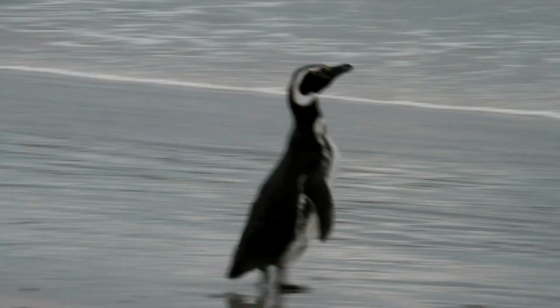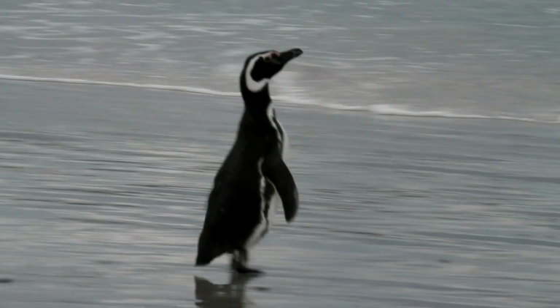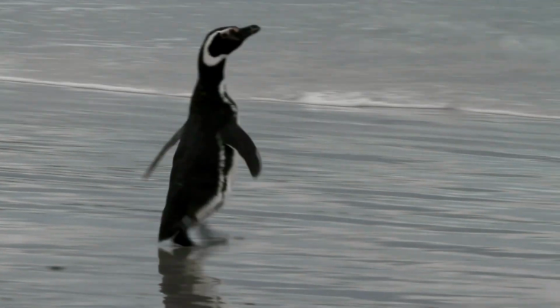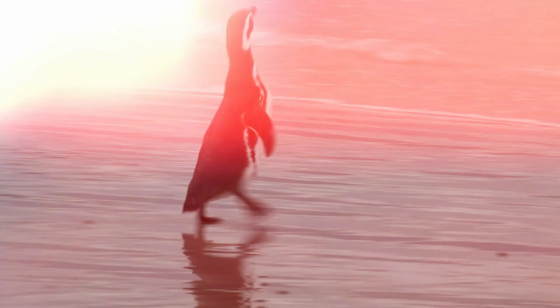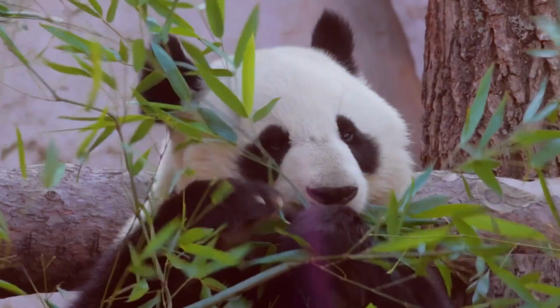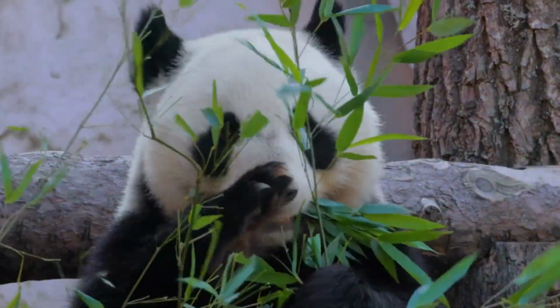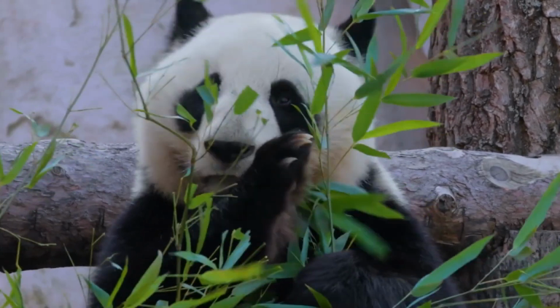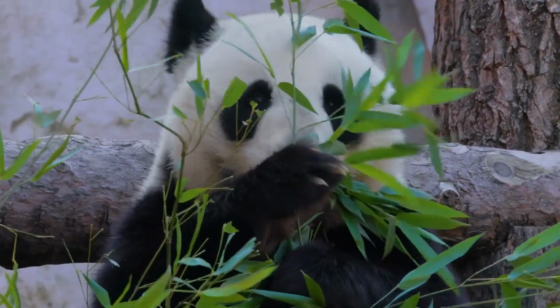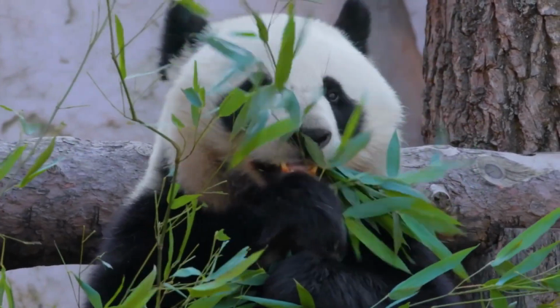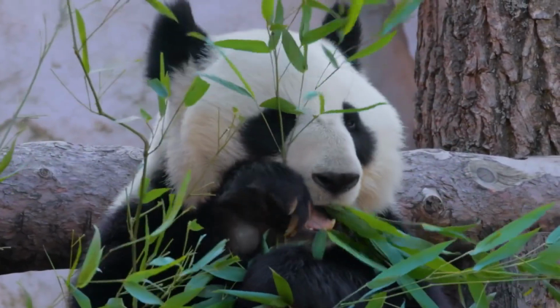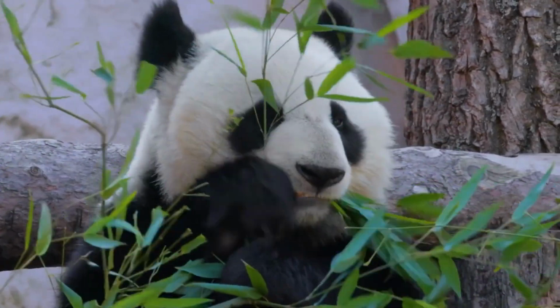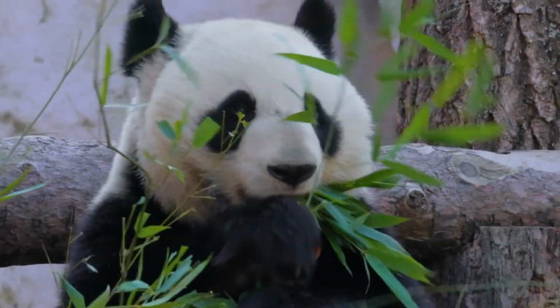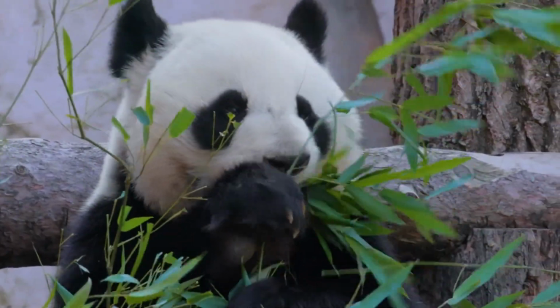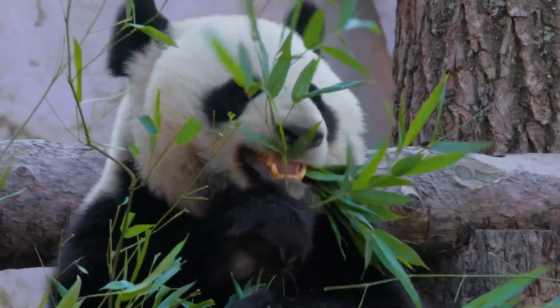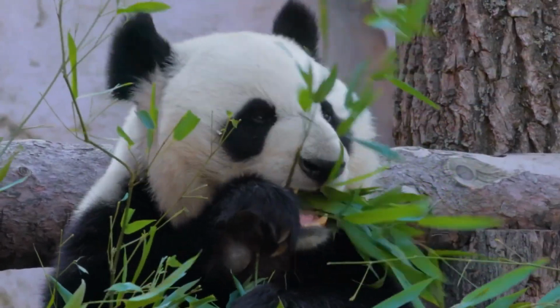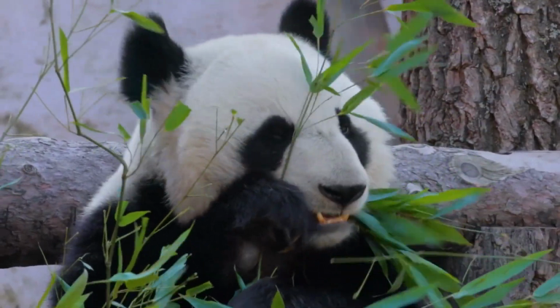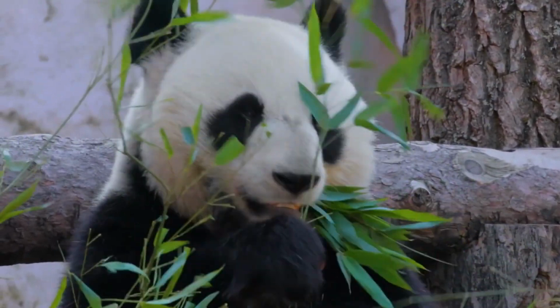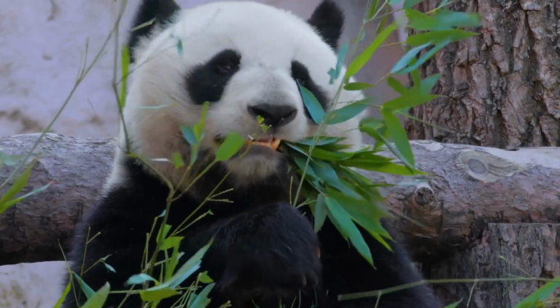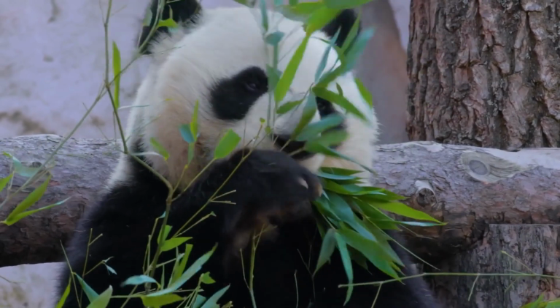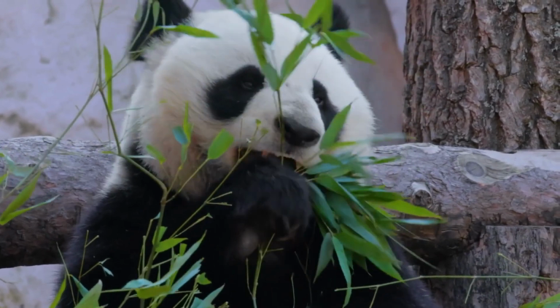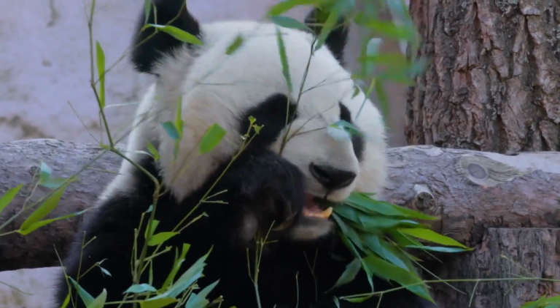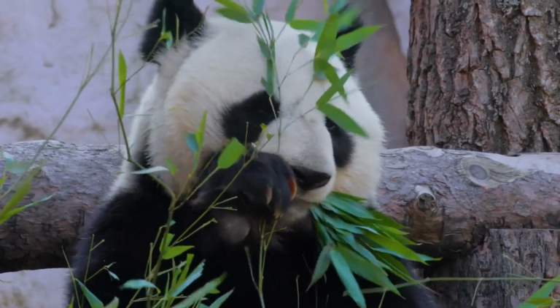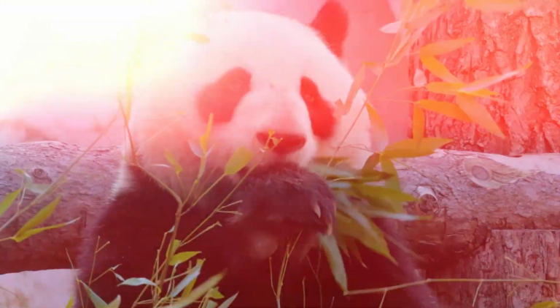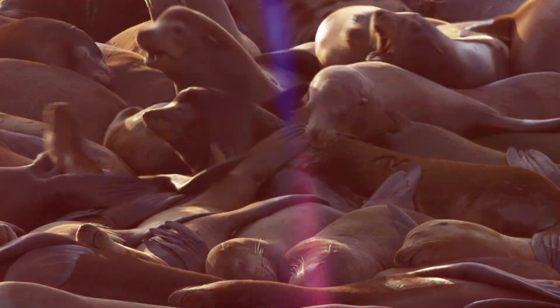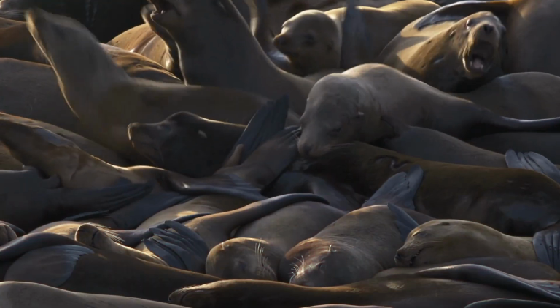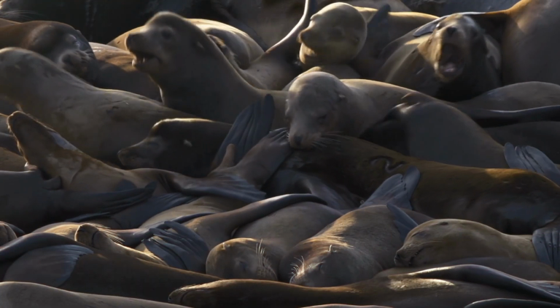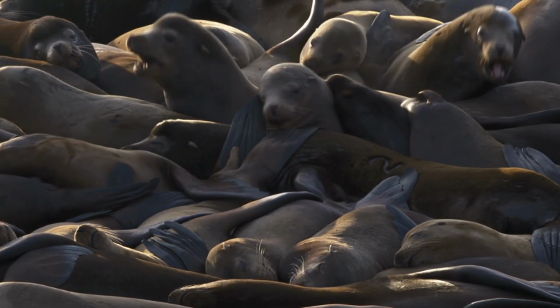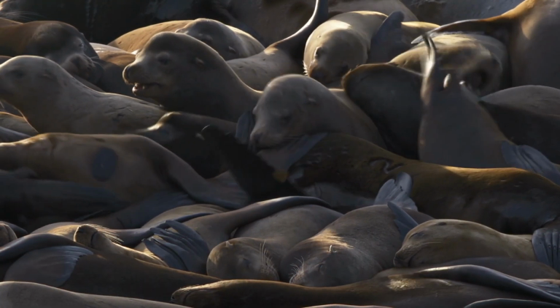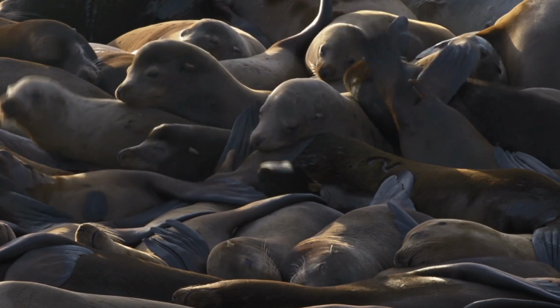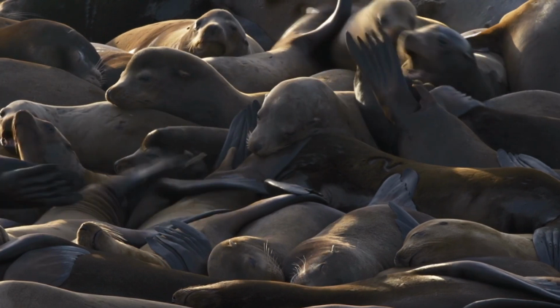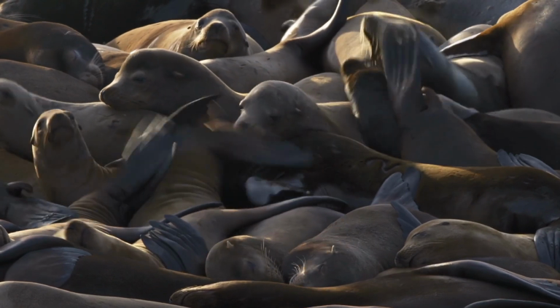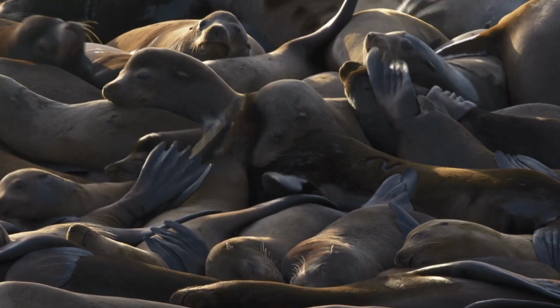And that's it for today's video on endangered species and what we can do to save them. Remember, every action we take, no matter how small, can make a difference in protecting wildlife and preserving their habitats. Let's work together to ensure a future where all species can thrive.